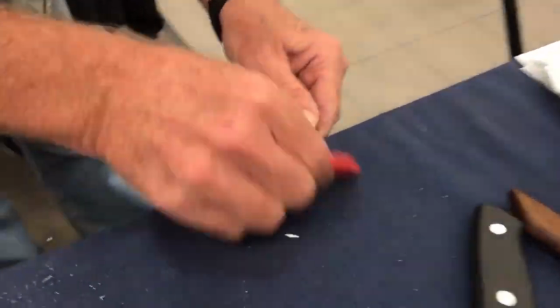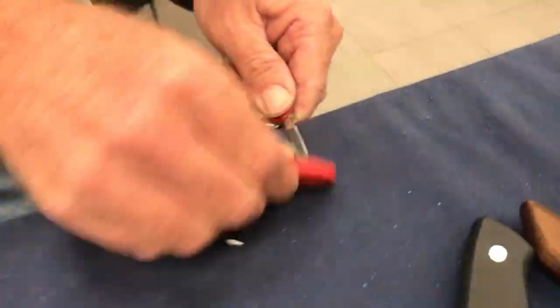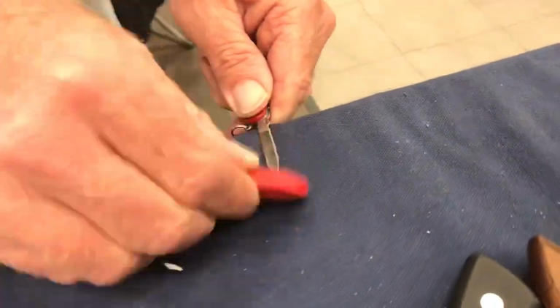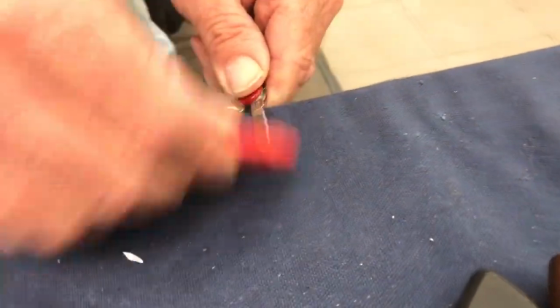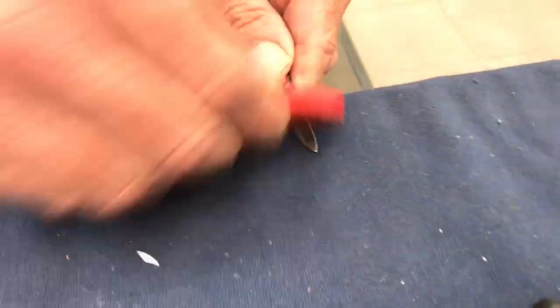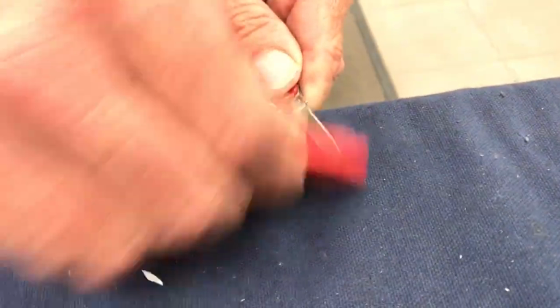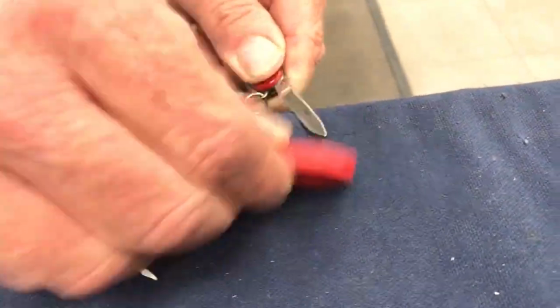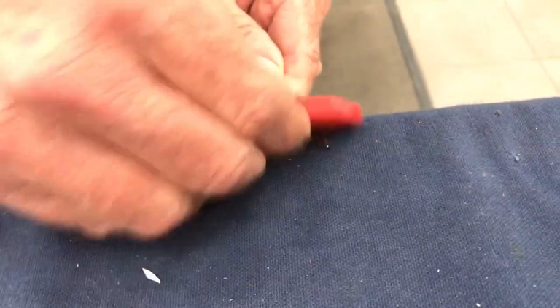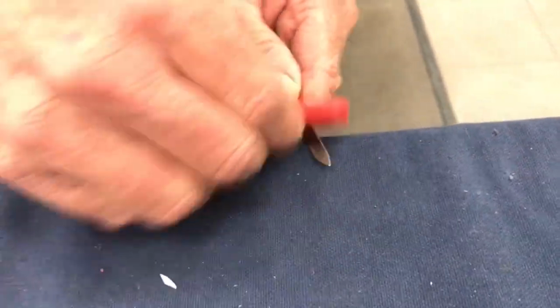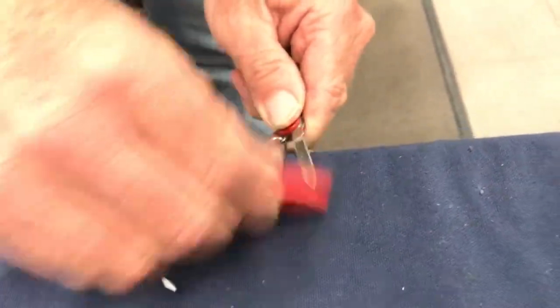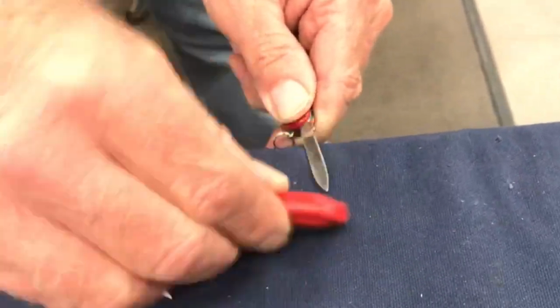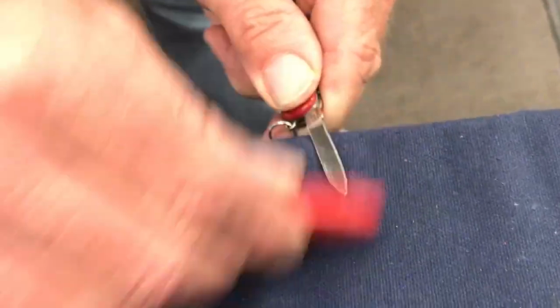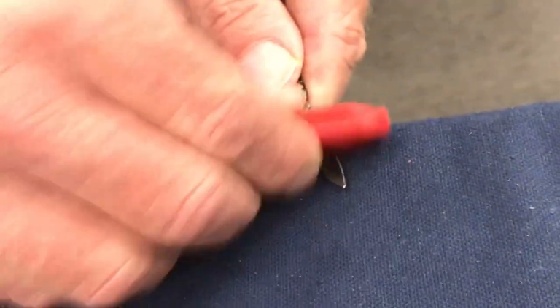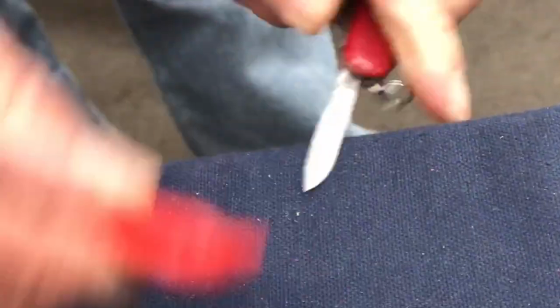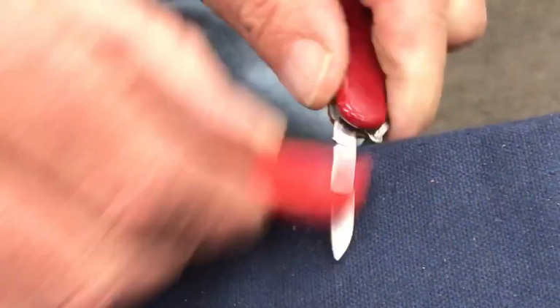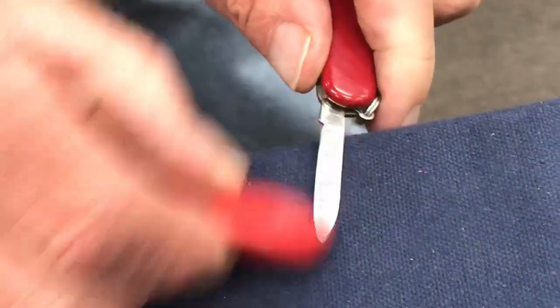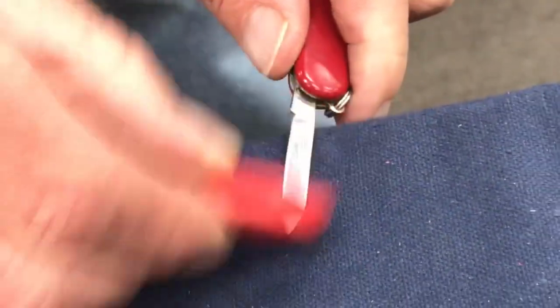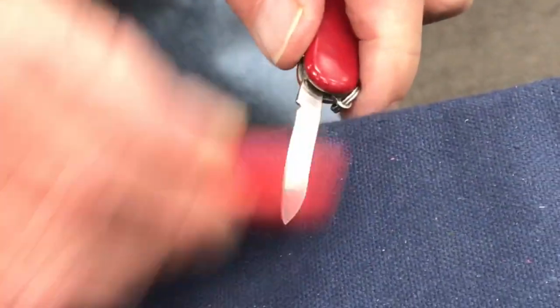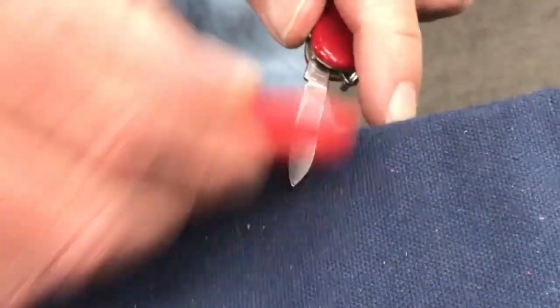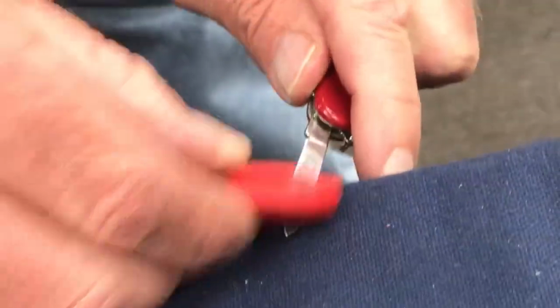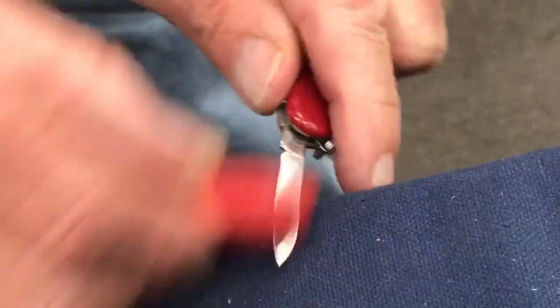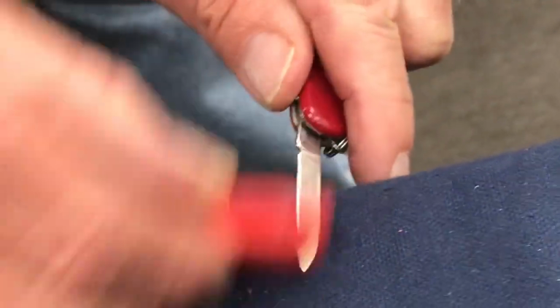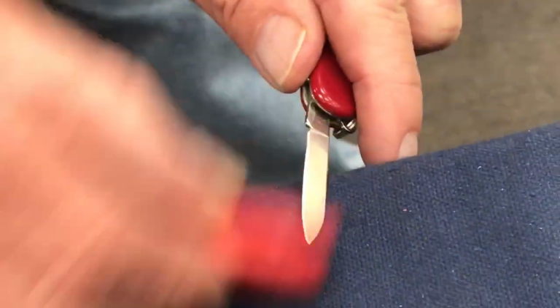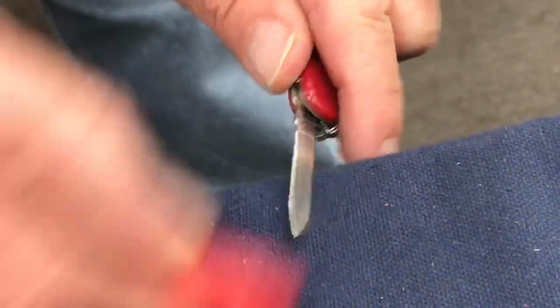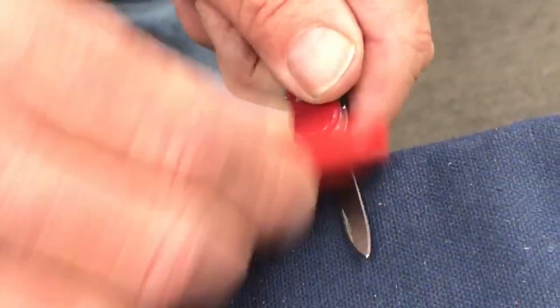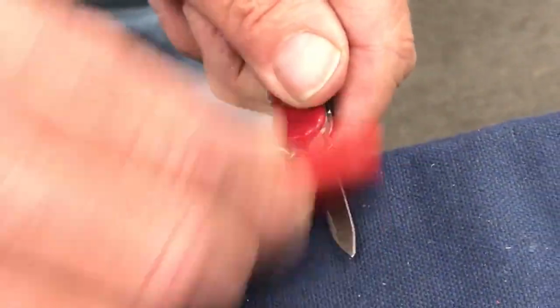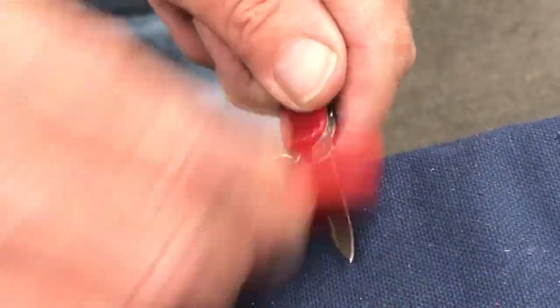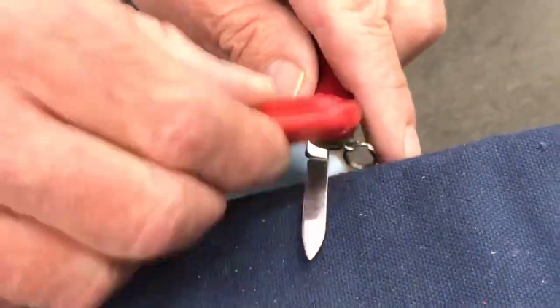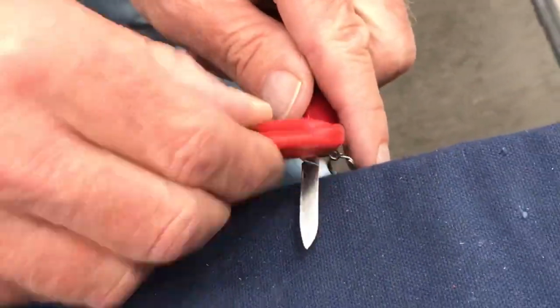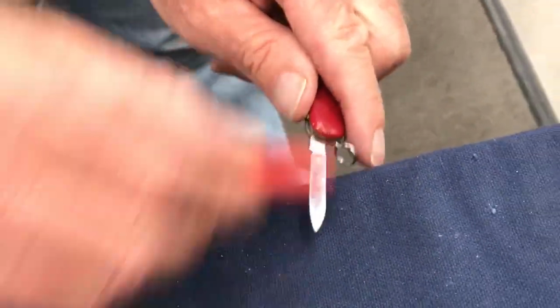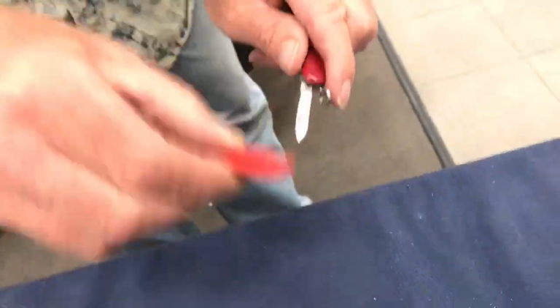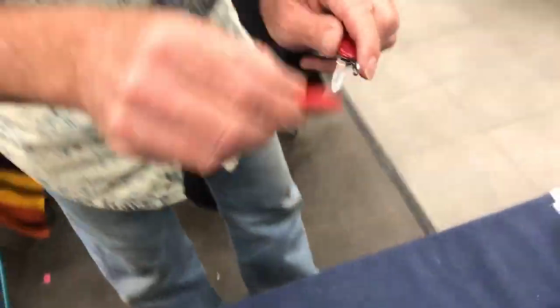Set it on the table, put a little pressure on it, and slide it right on around. We don't want to put so much pressure on it that we really cut metal off the blade — just like this, like that.